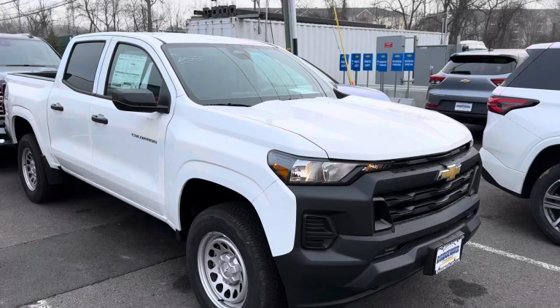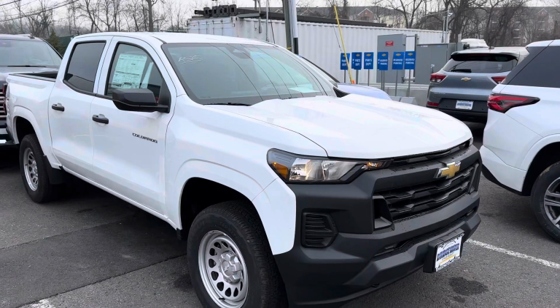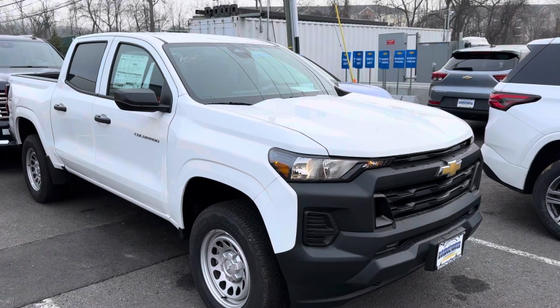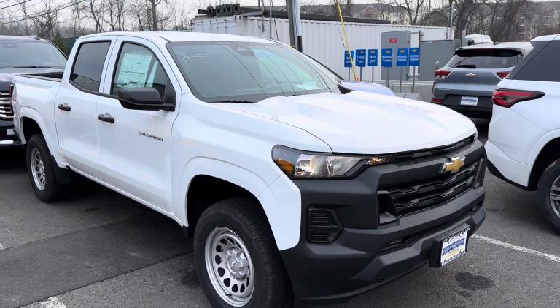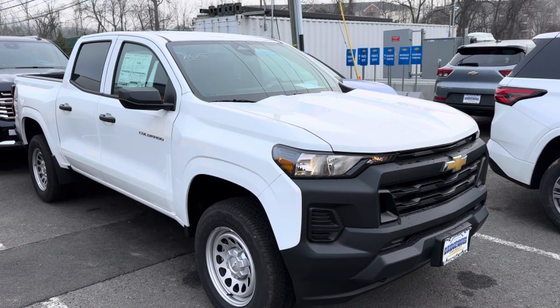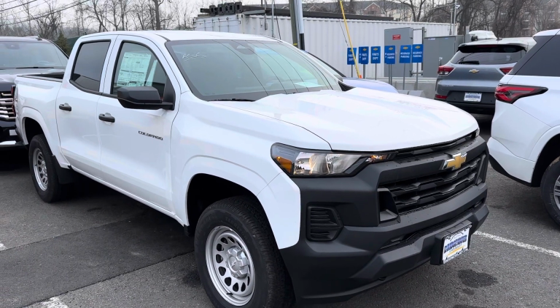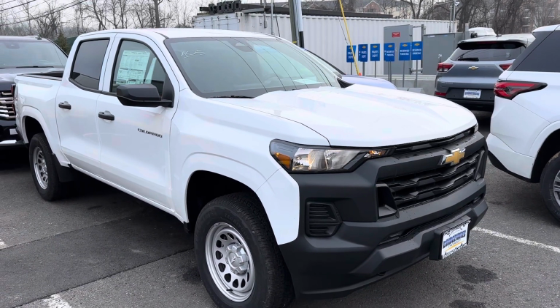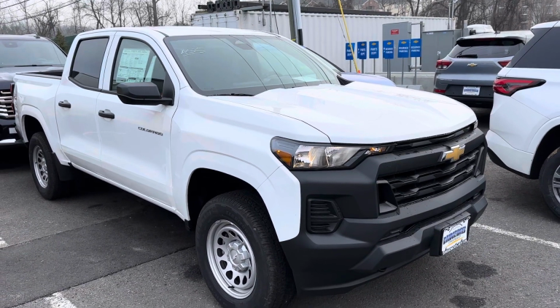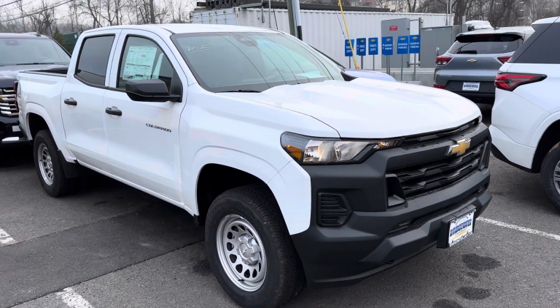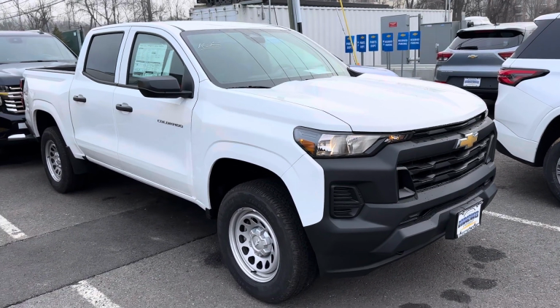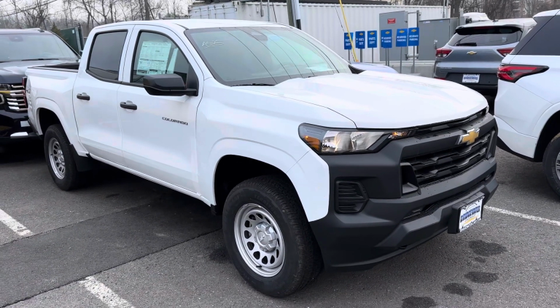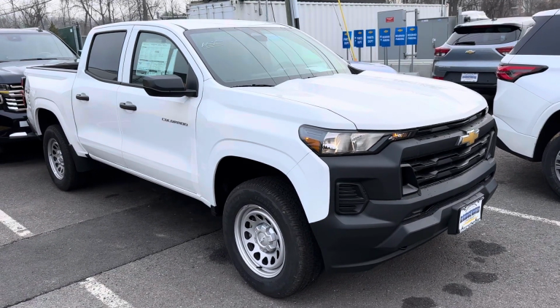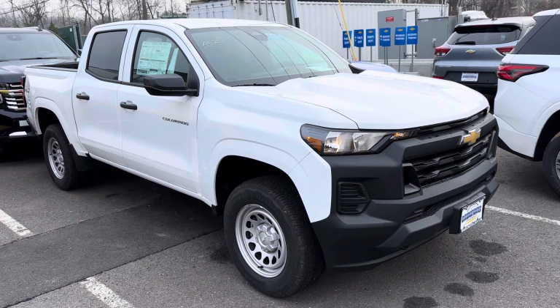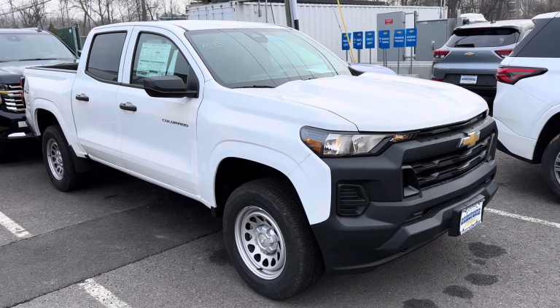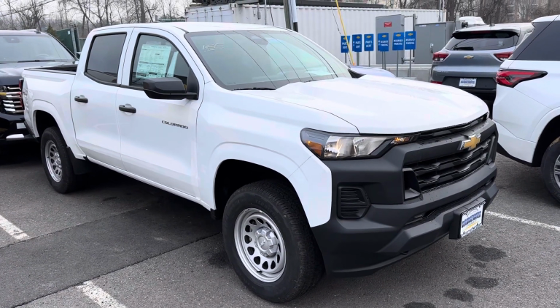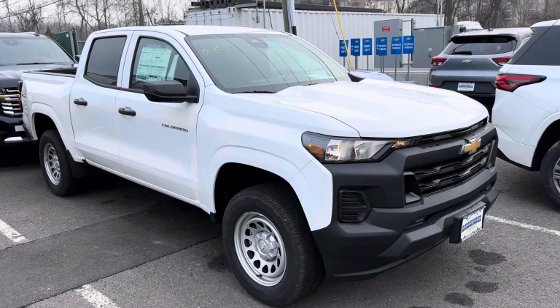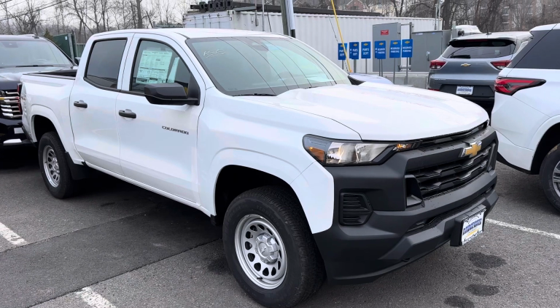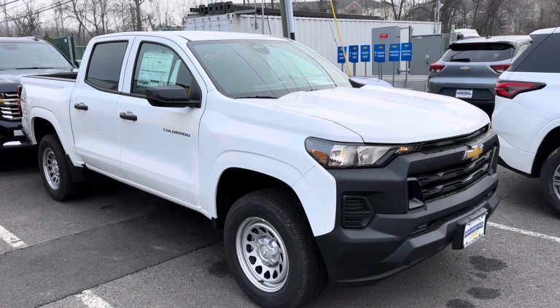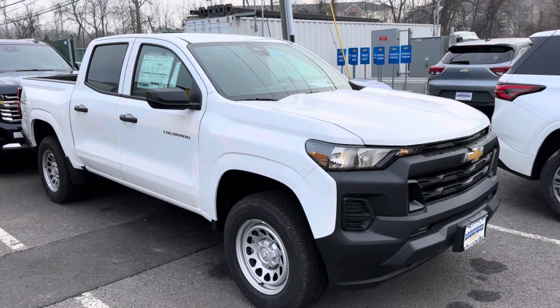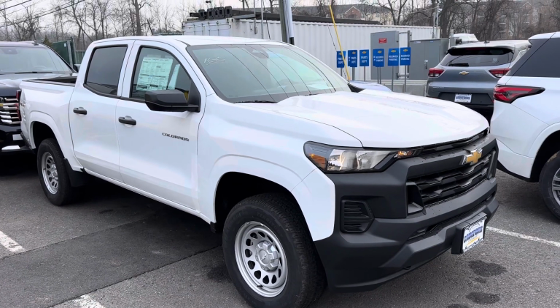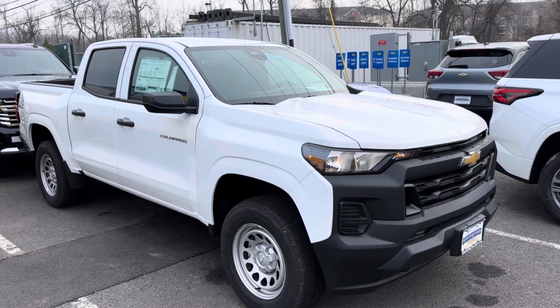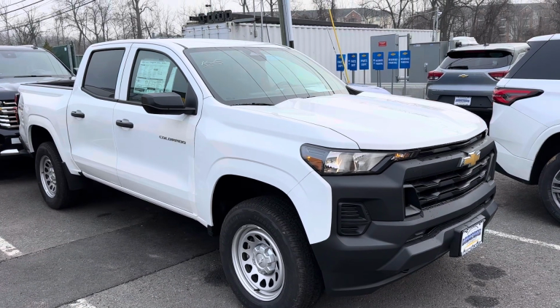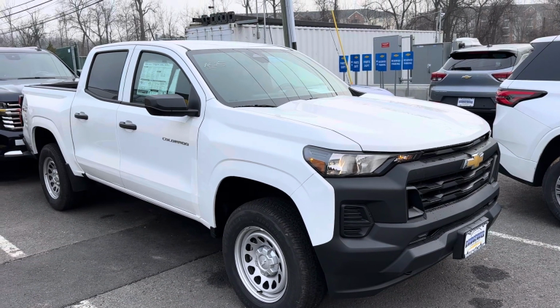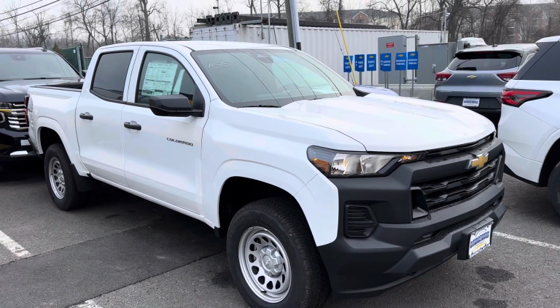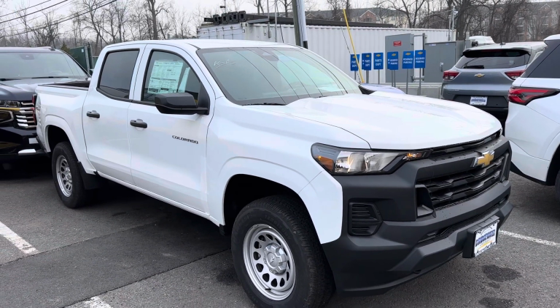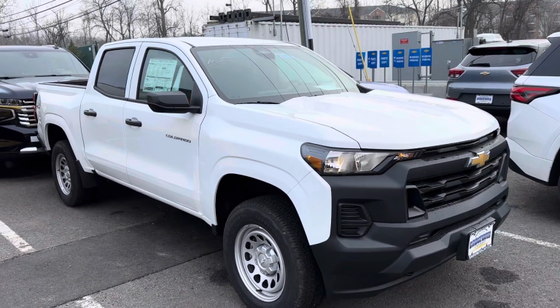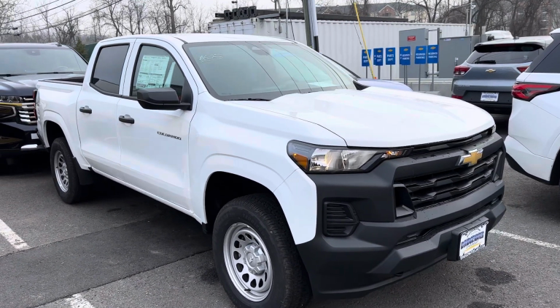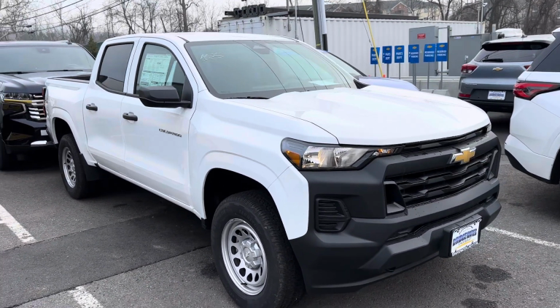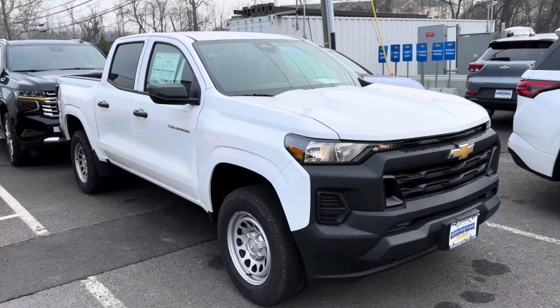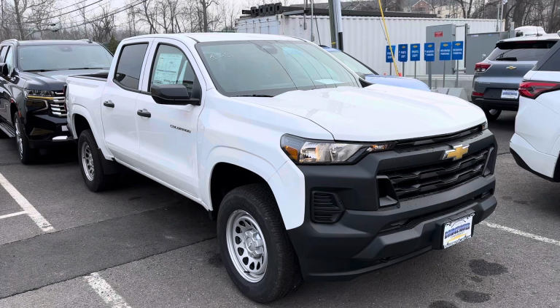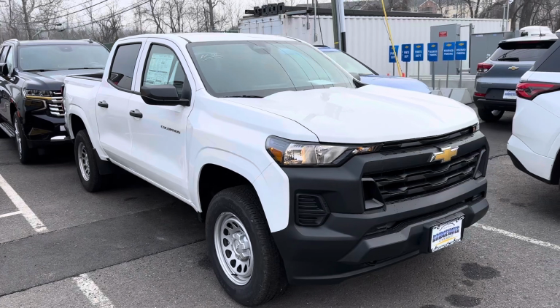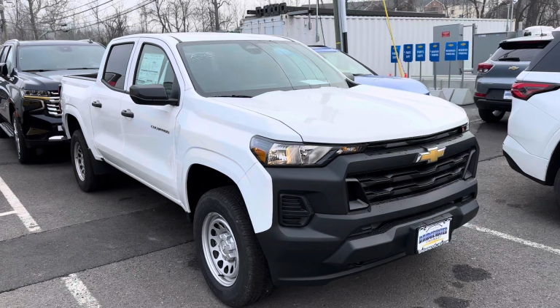Good morning, Robin. My name is Jim Knoller, Bridgewater Chevrolet. I'm just taking a quick video of the Colorado. This happens to be a work truck — it's the only one I have in stock right now, brand new.